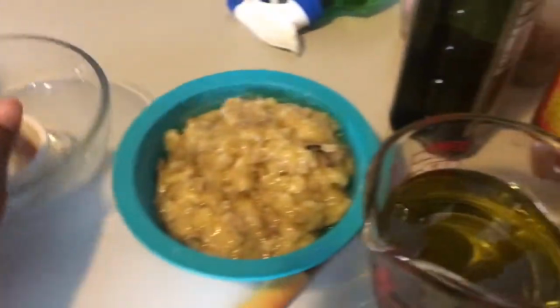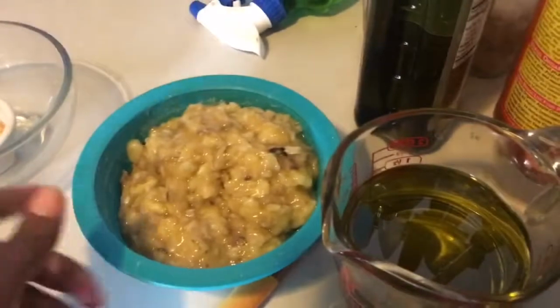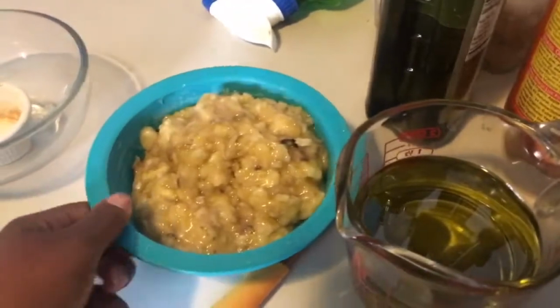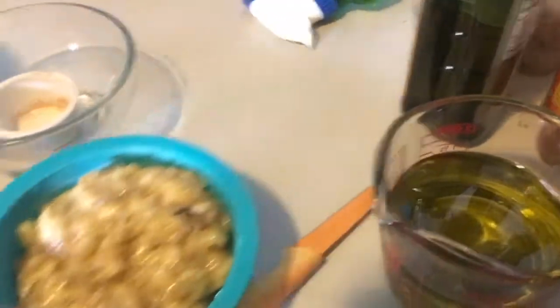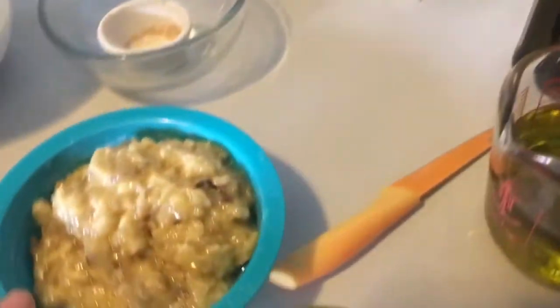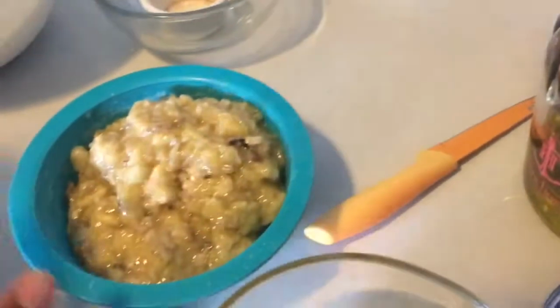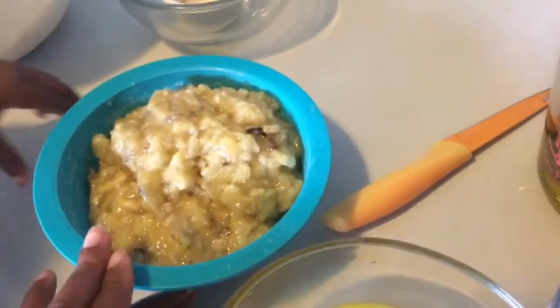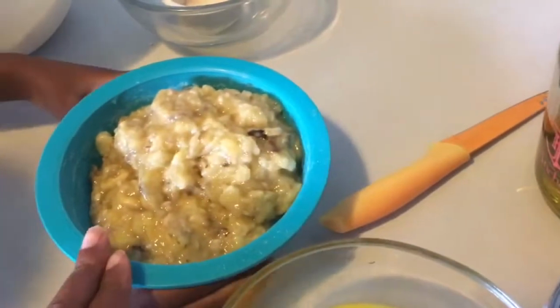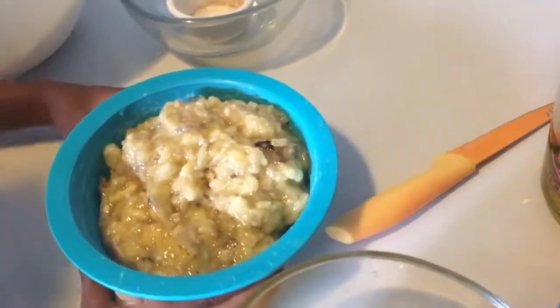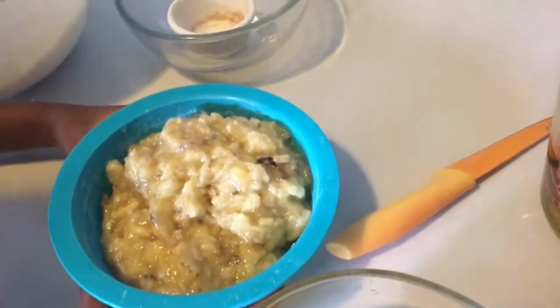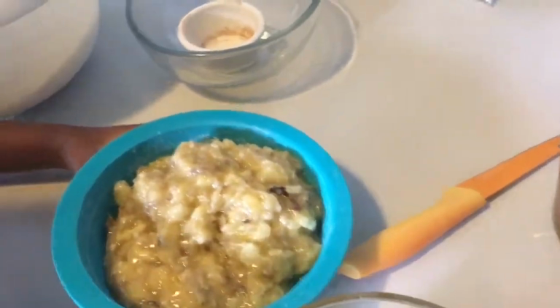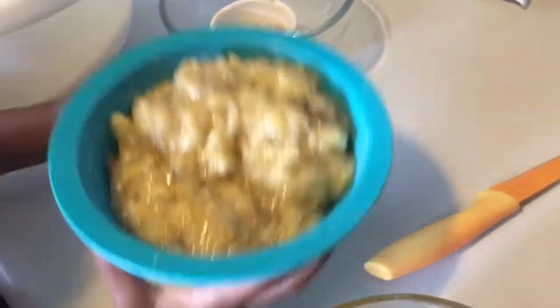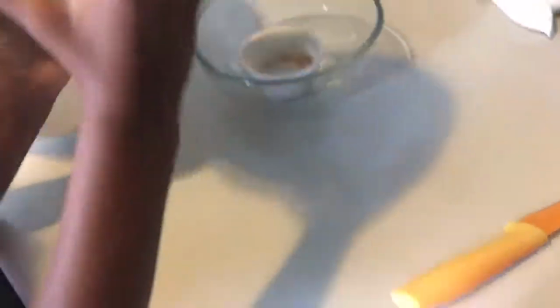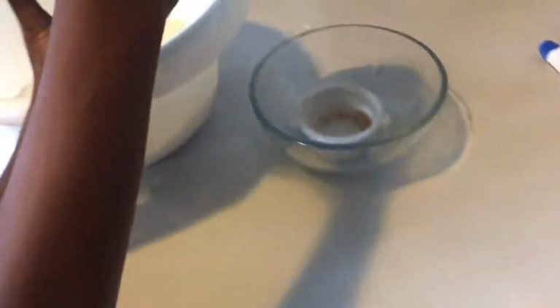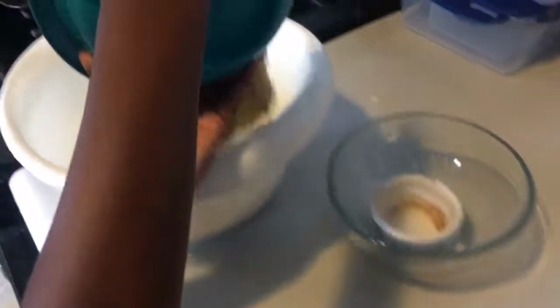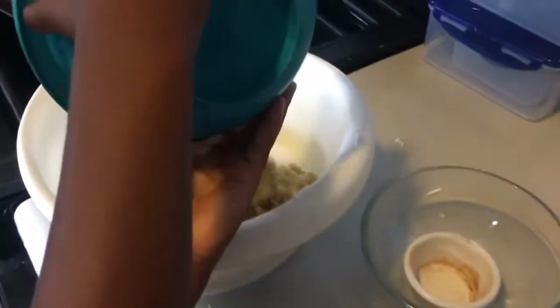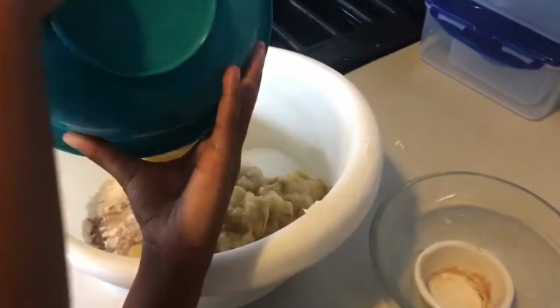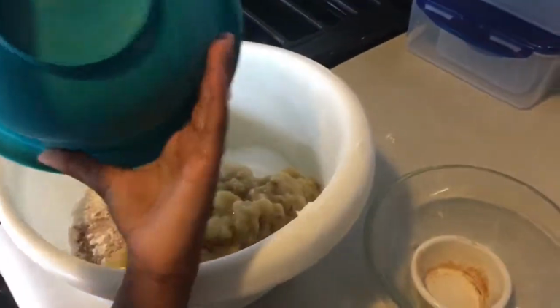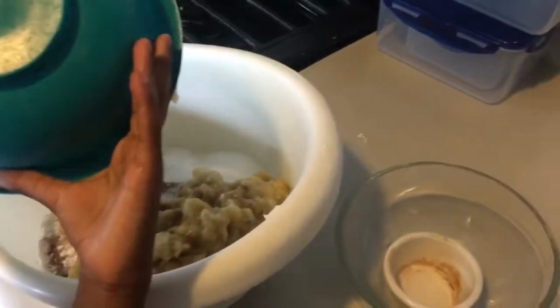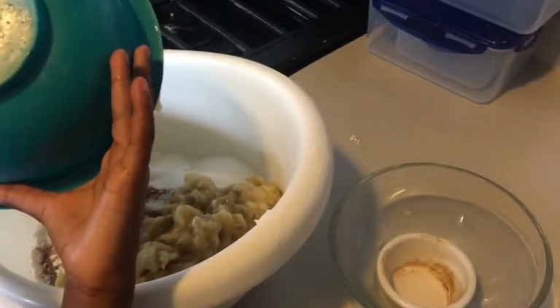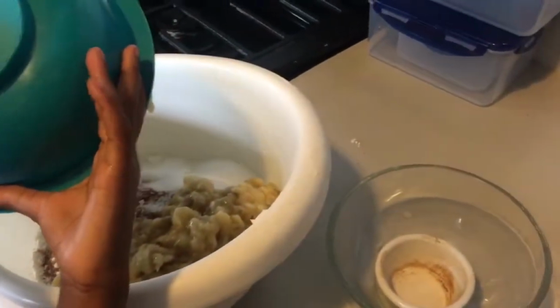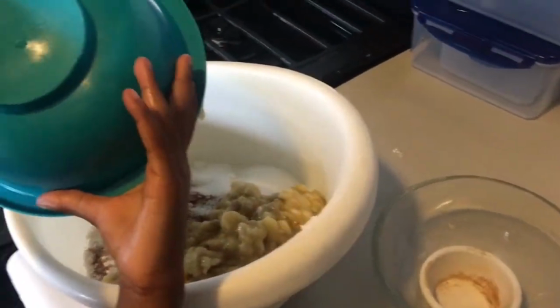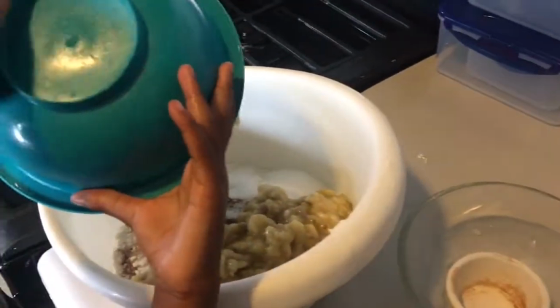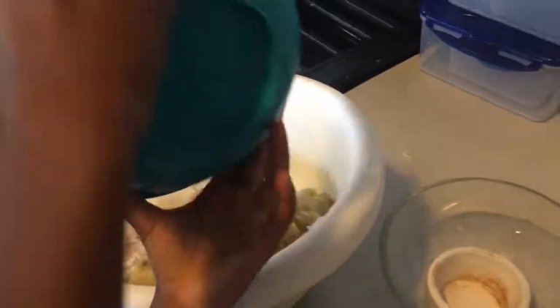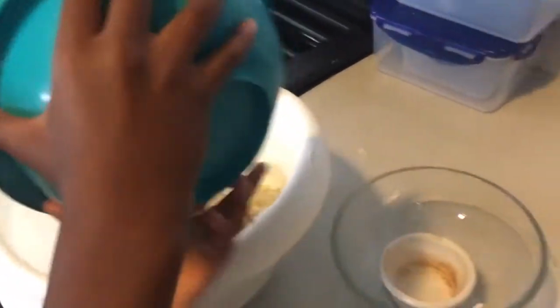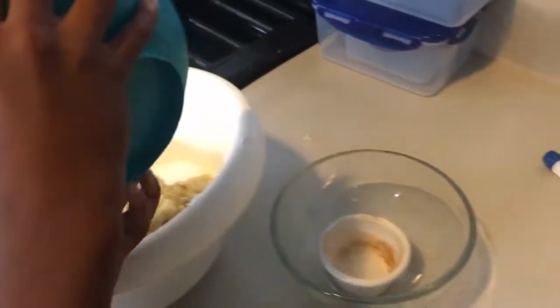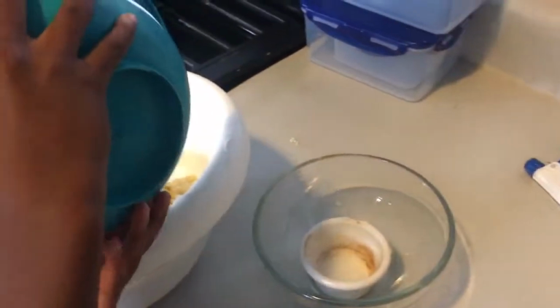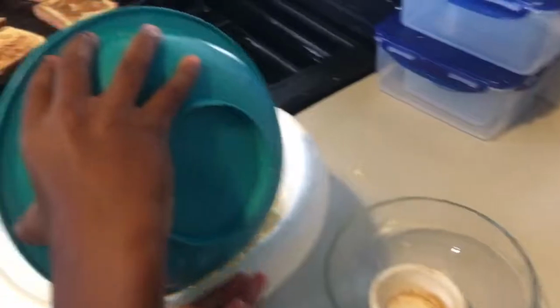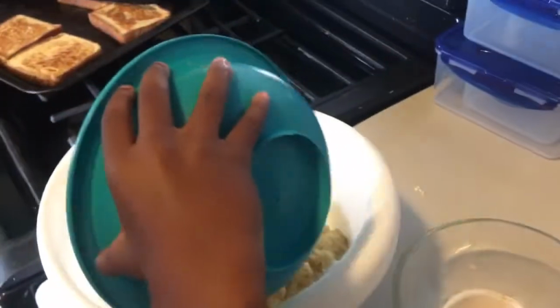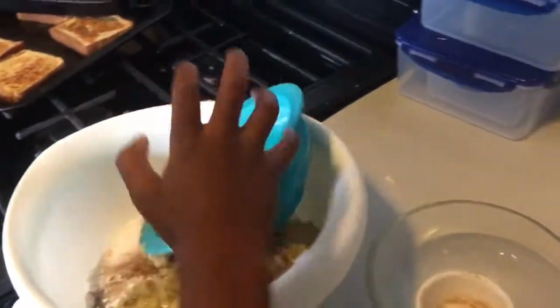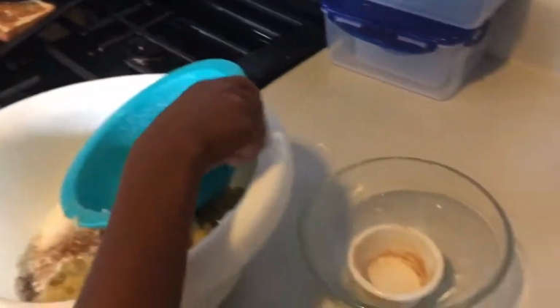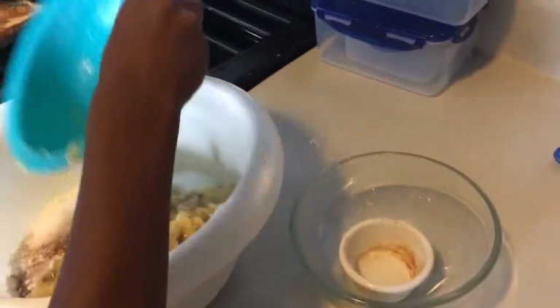Then I have two cups of banana, so that ends up being about four bananas mashed up. To mash, you just use your fork and press into the banana until it's mashed up.